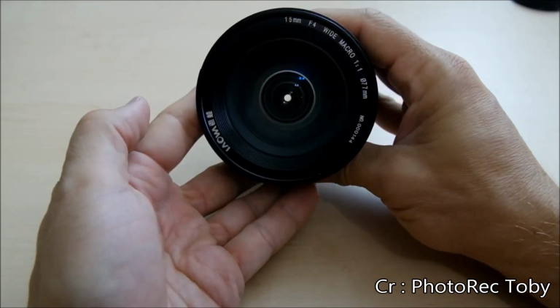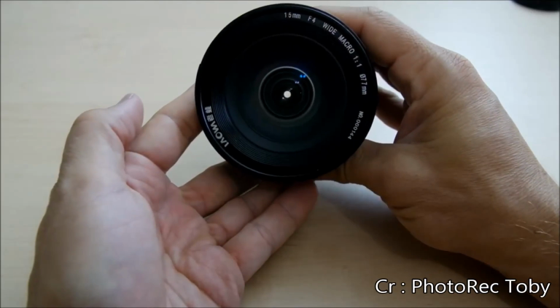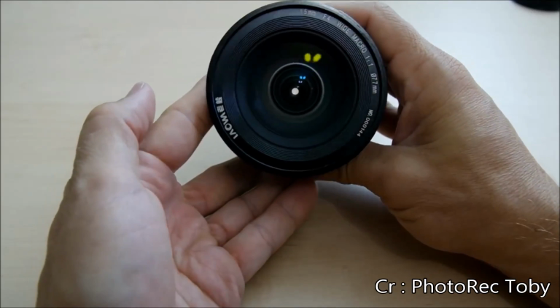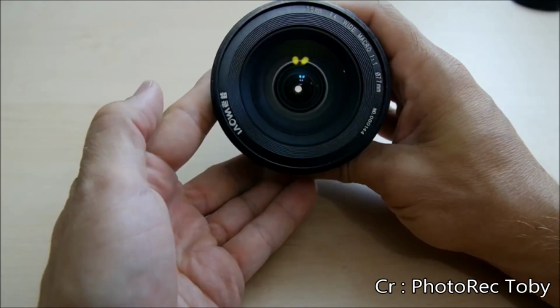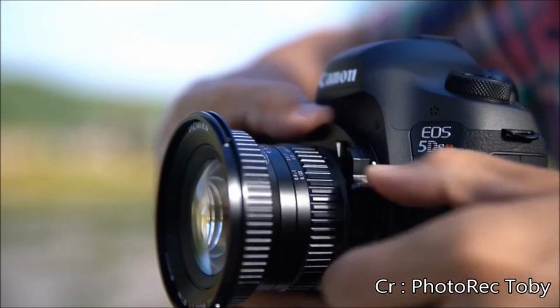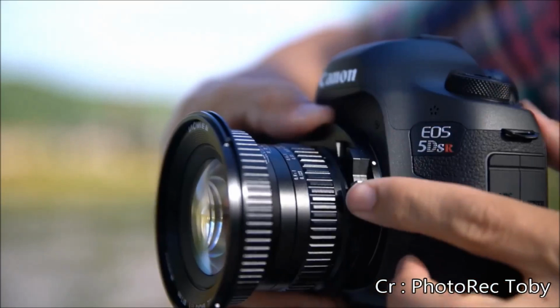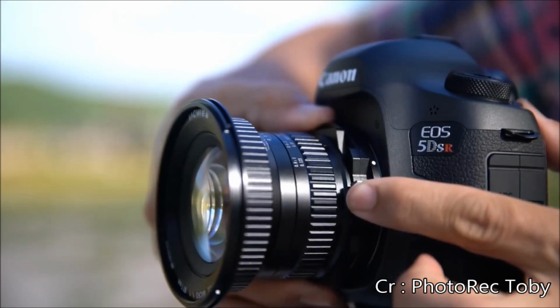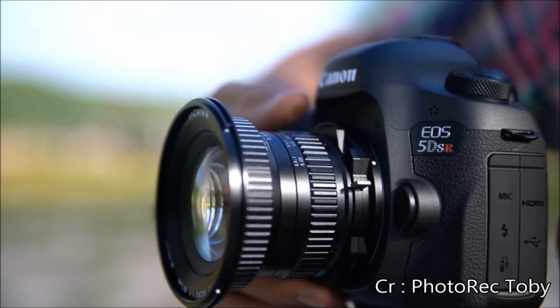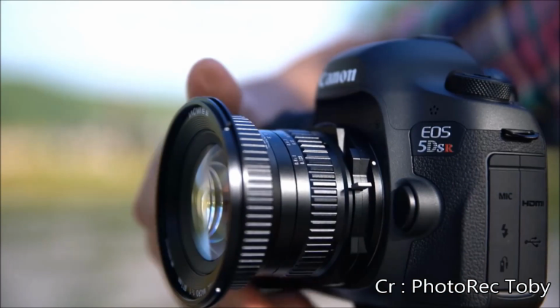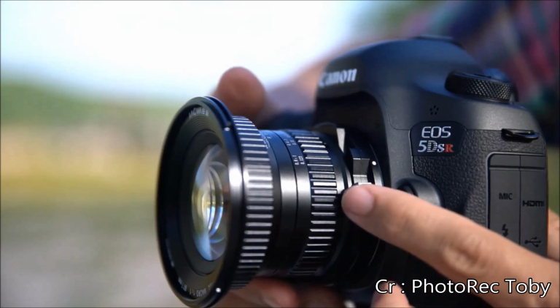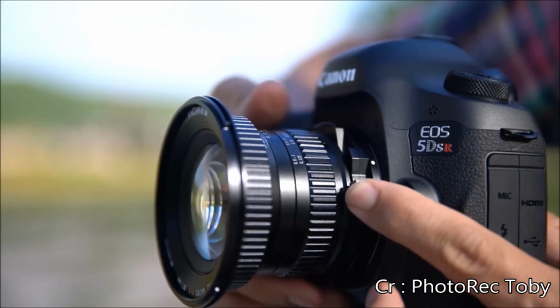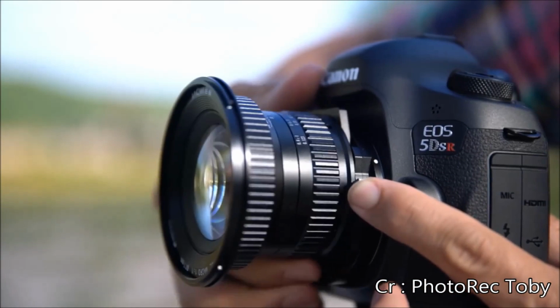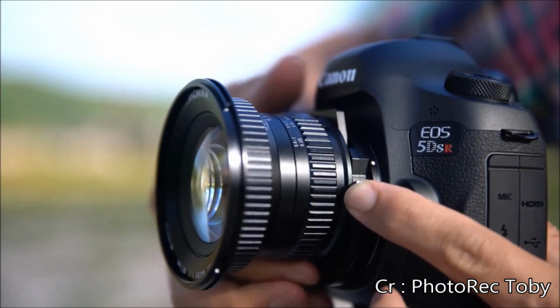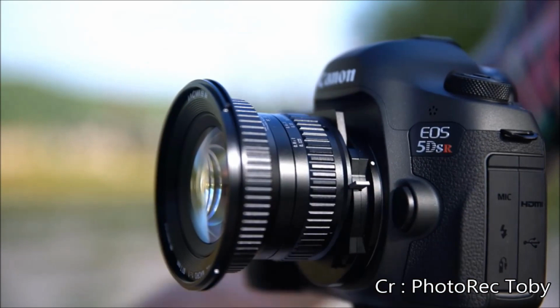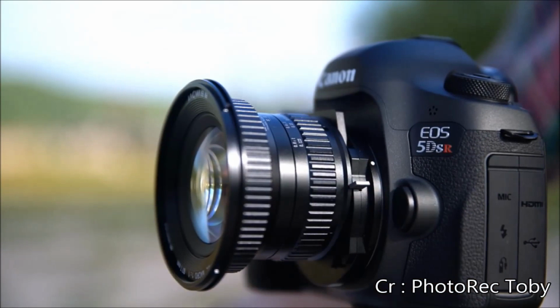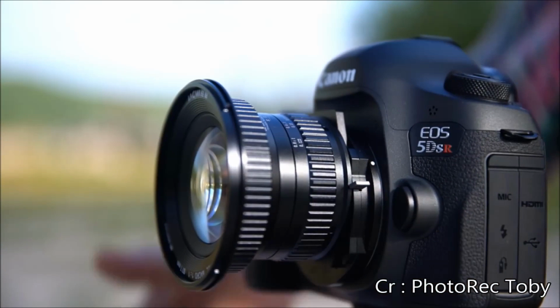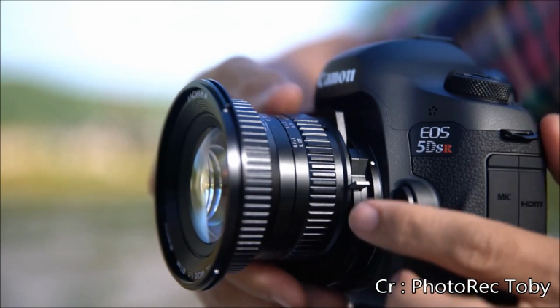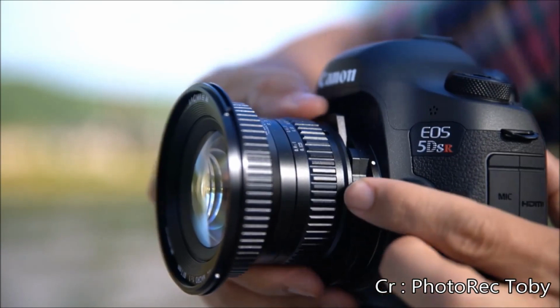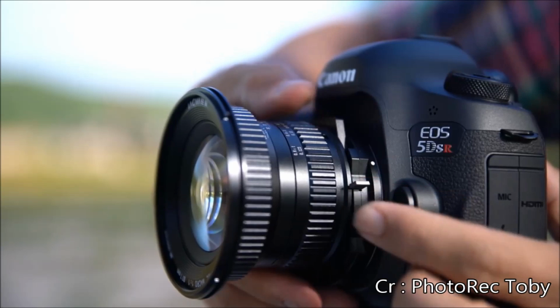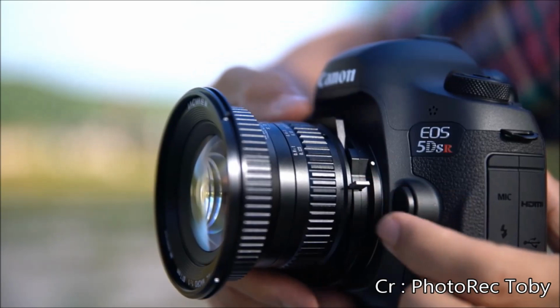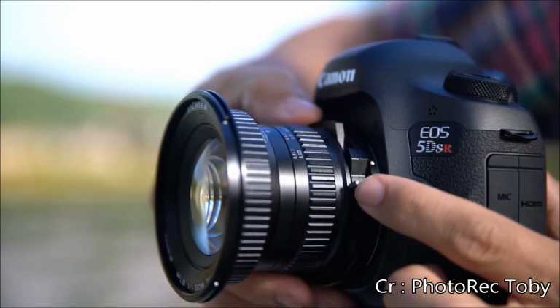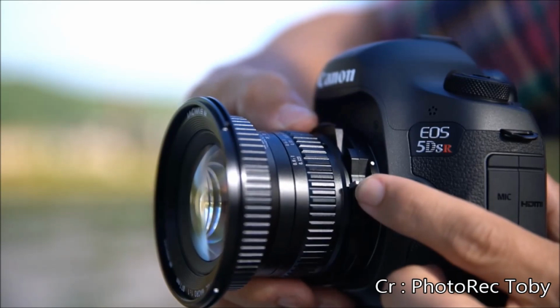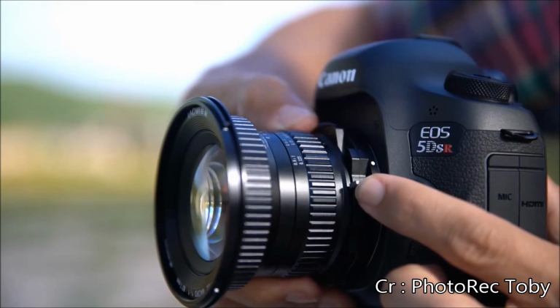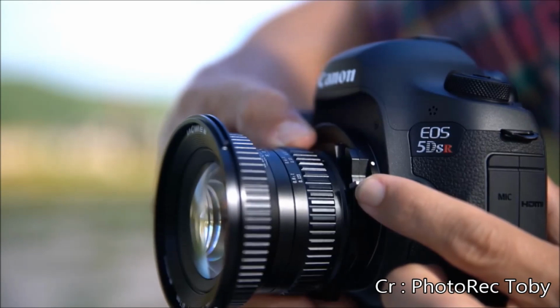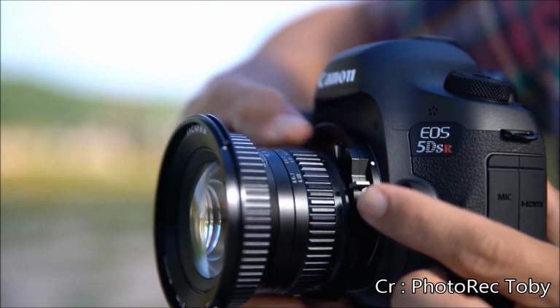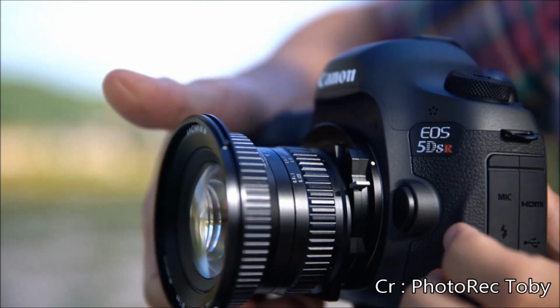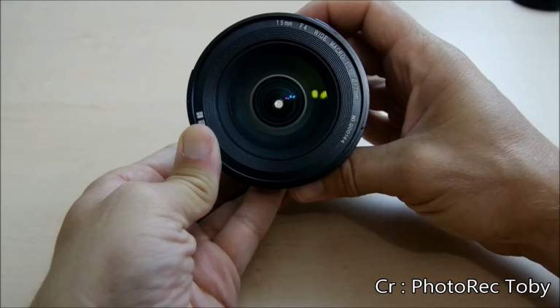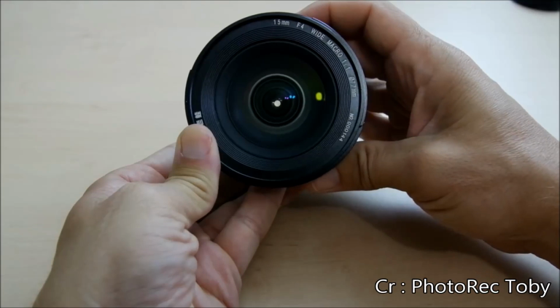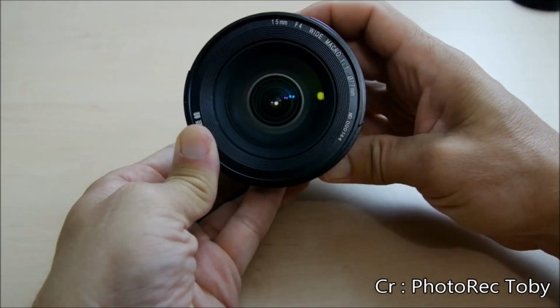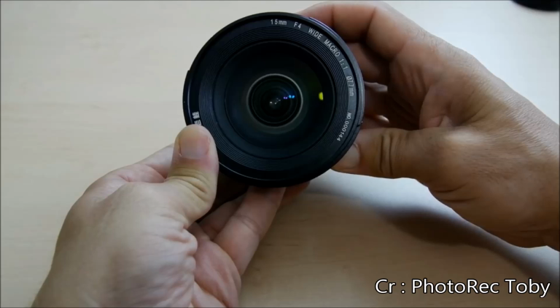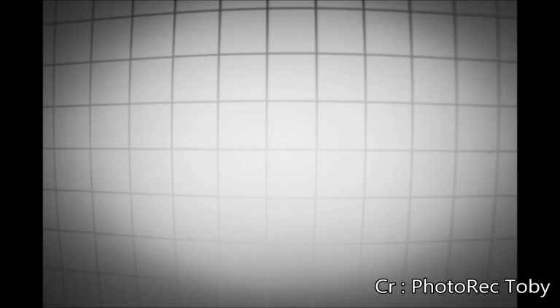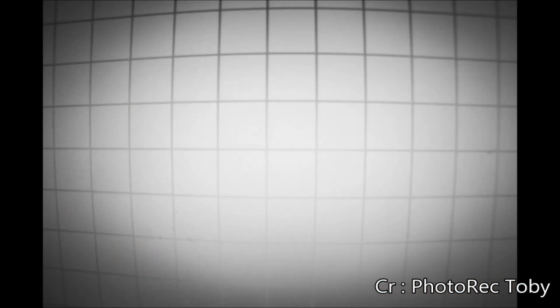The lever sticks at times and the shift up and down really only has 3 positions — down, middle, and up — though with practice you can usually get it to stop along the way. Sharpness is excellent, but you do get noticeable distortion and vignetting.